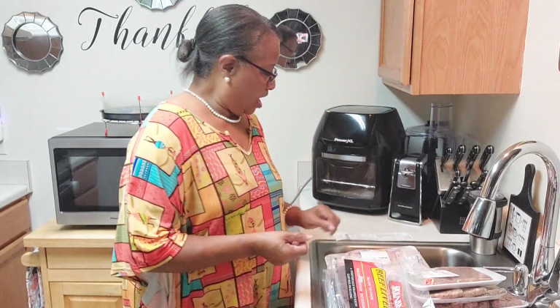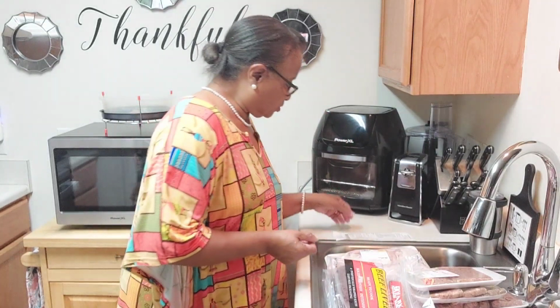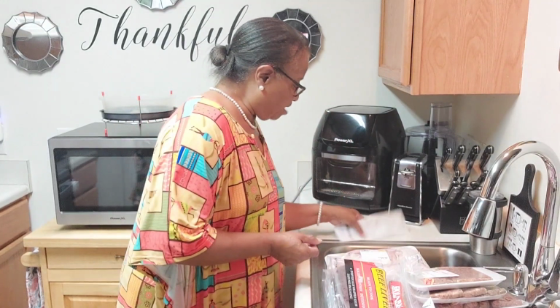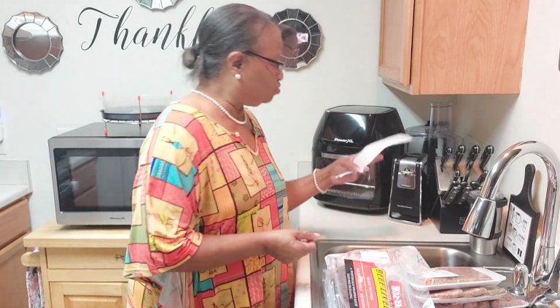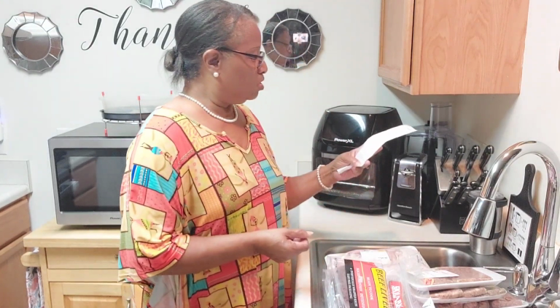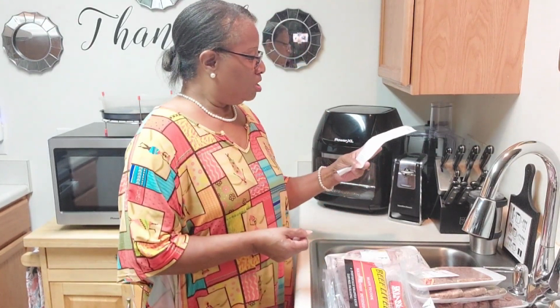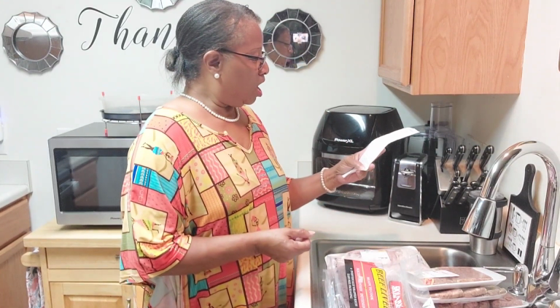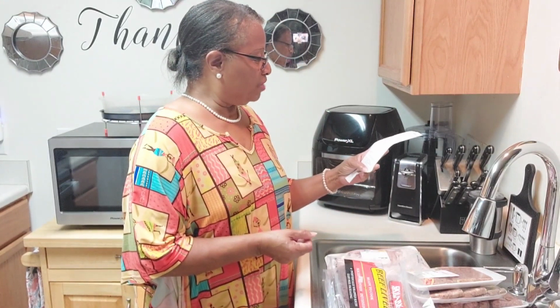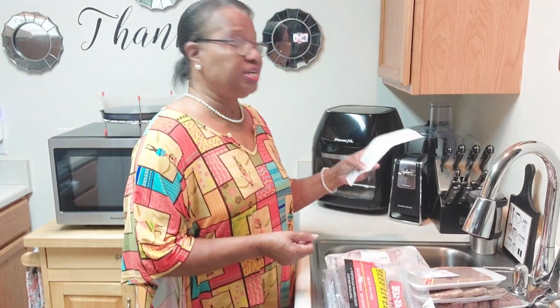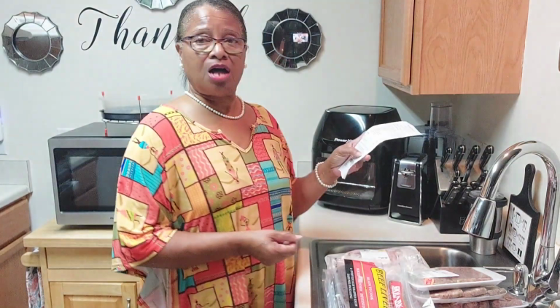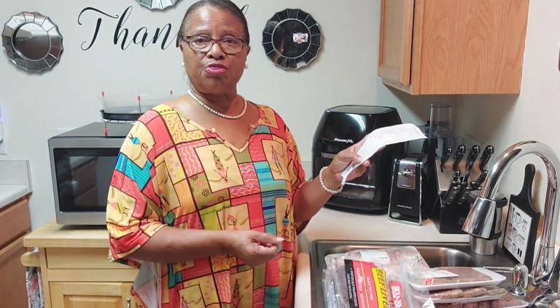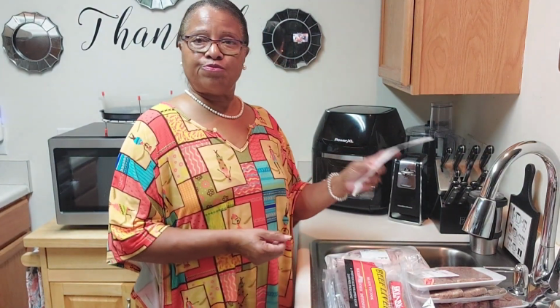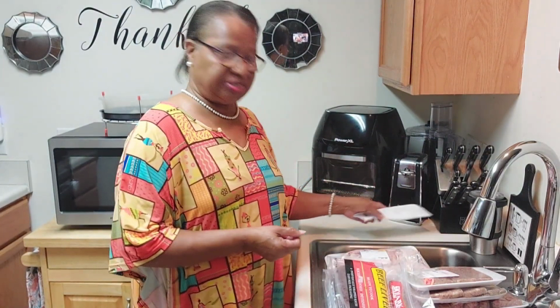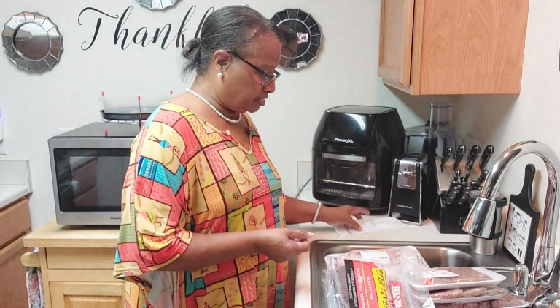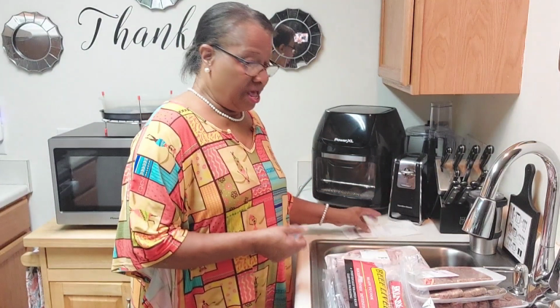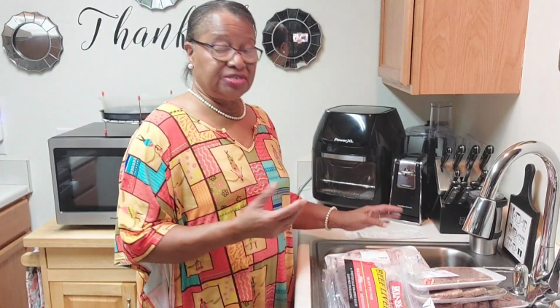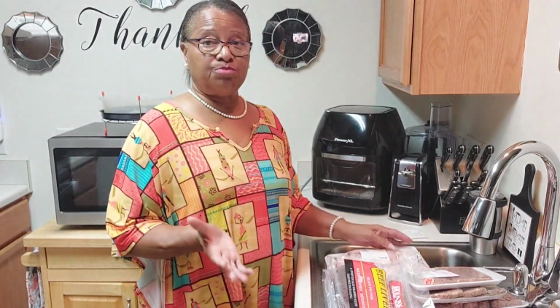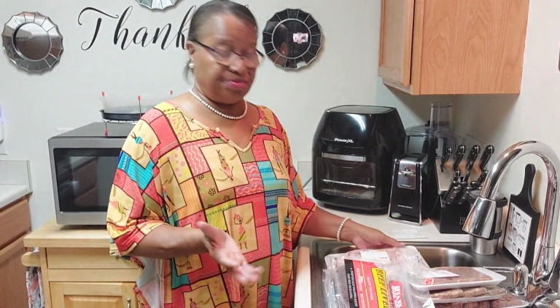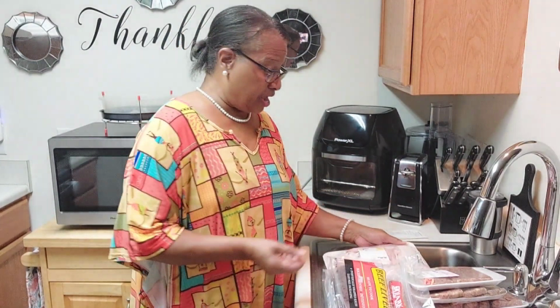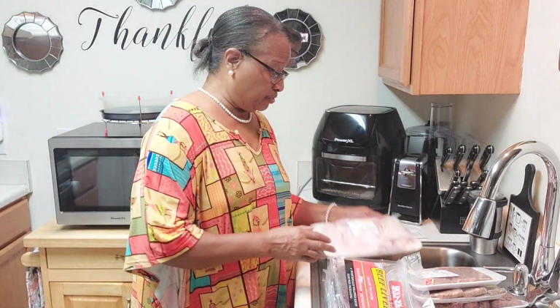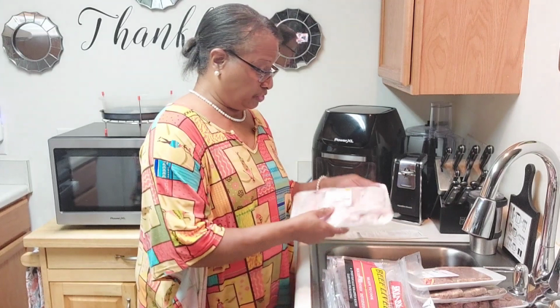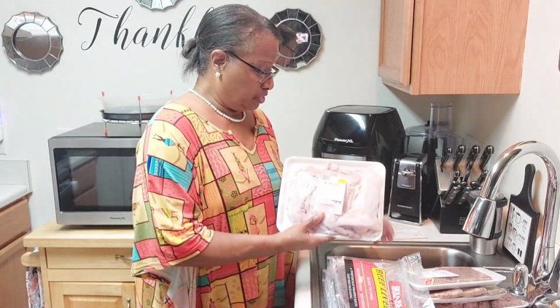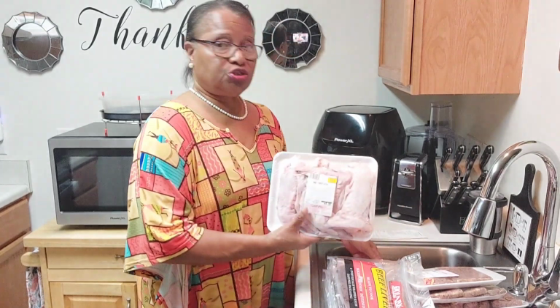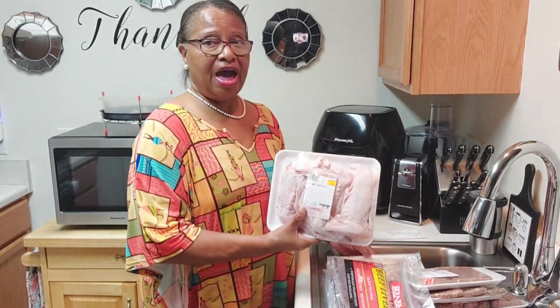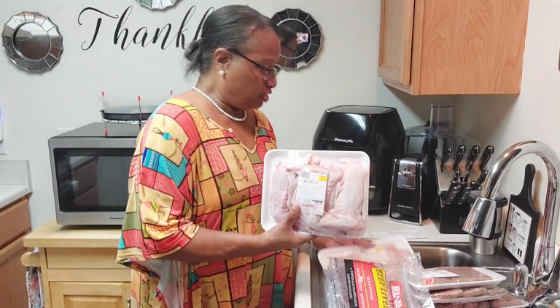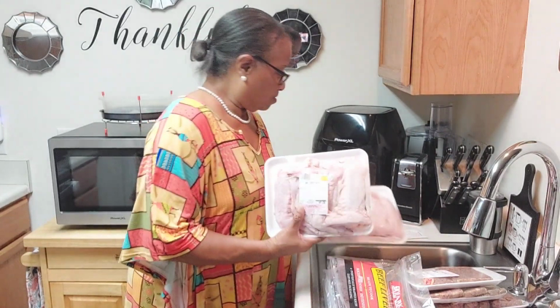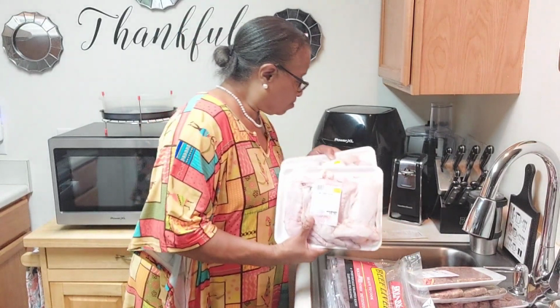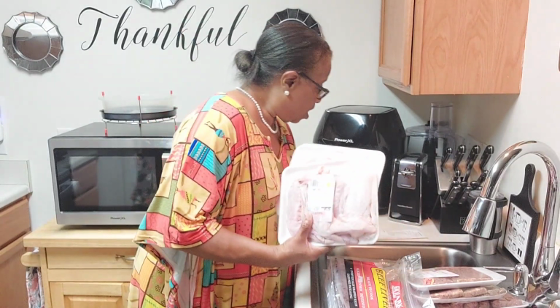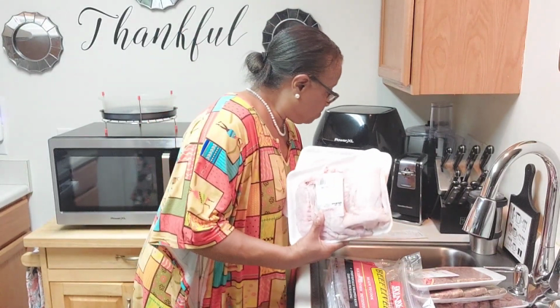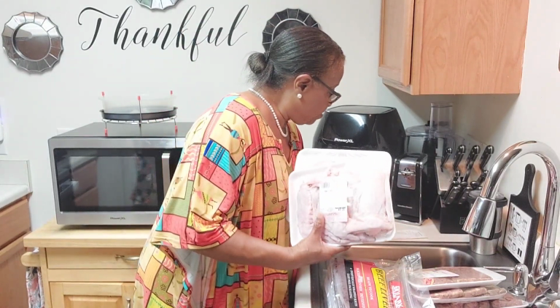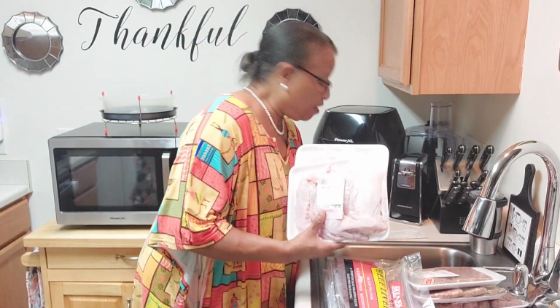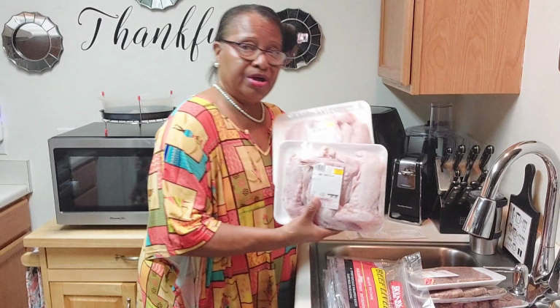It came to $110.34. And this is the meat that I purchased — two packages of the baby turkey wings.